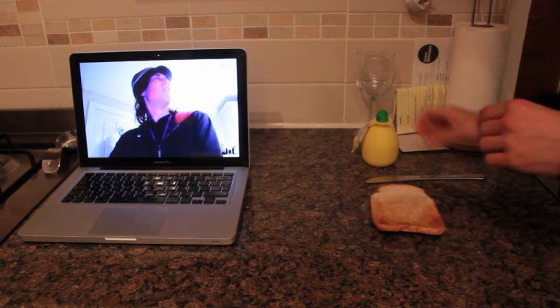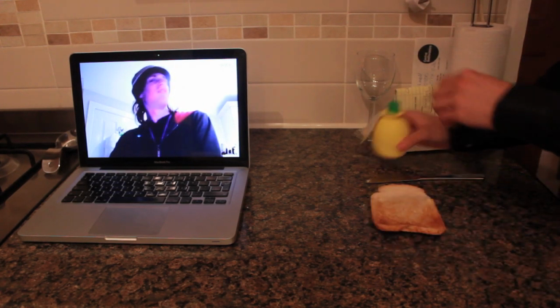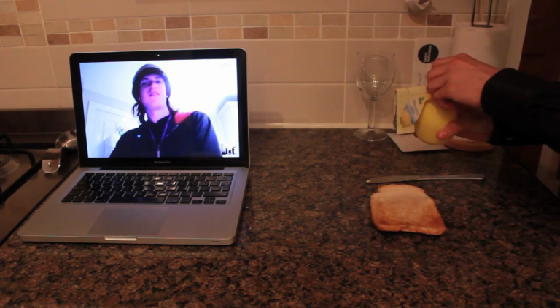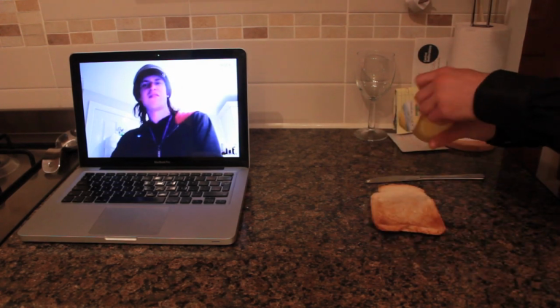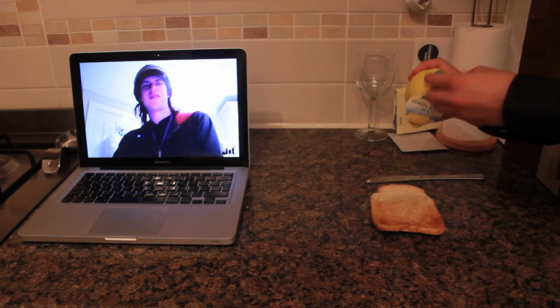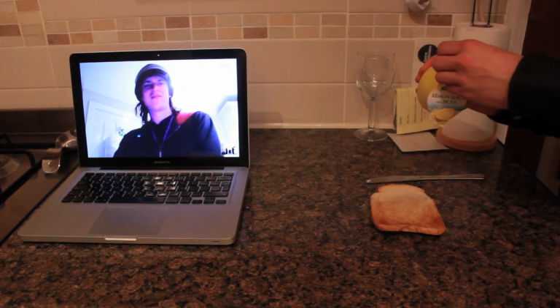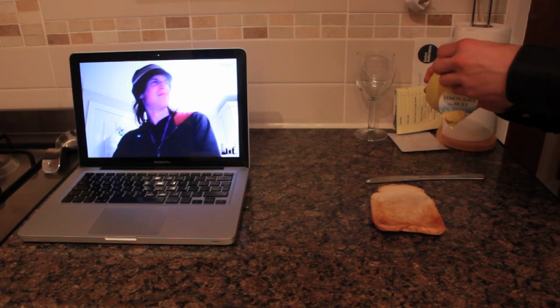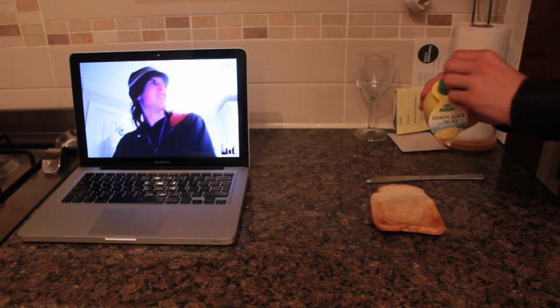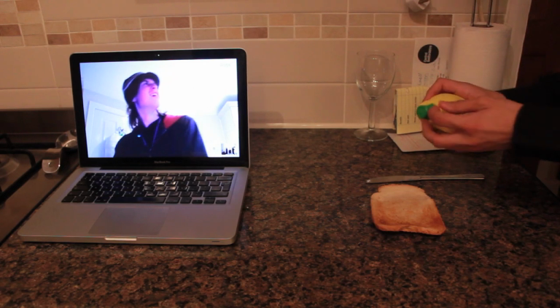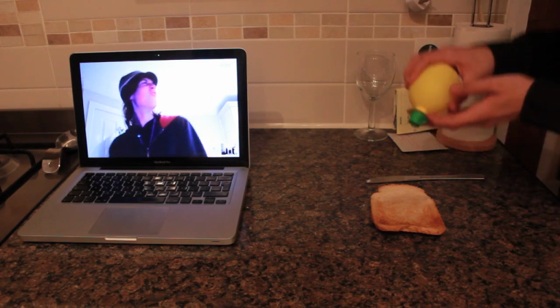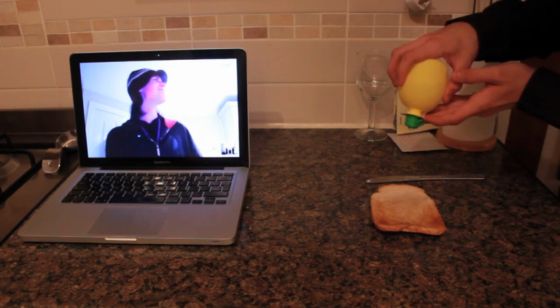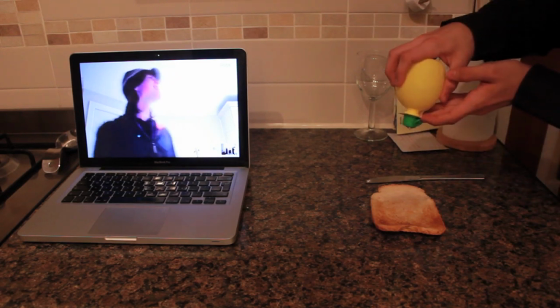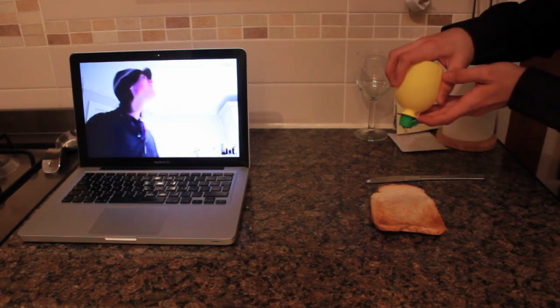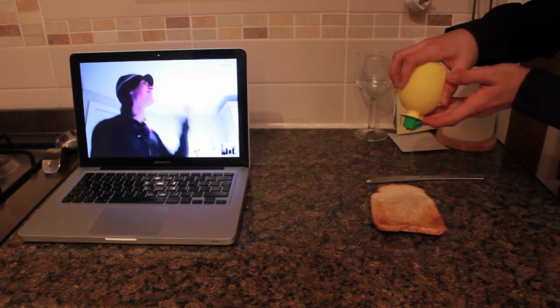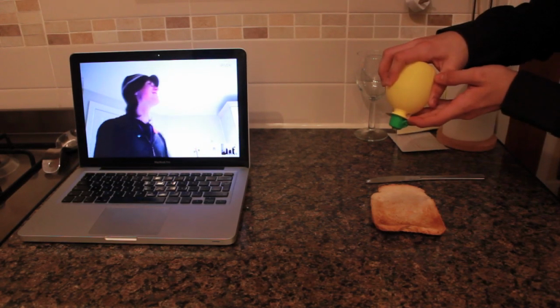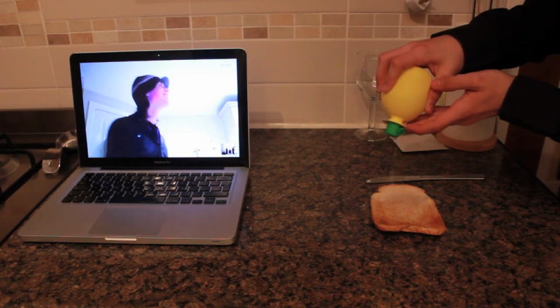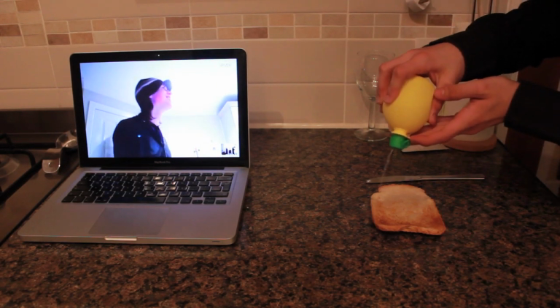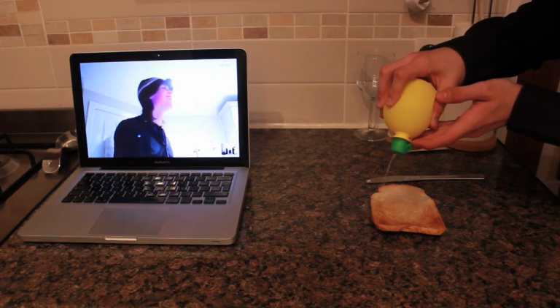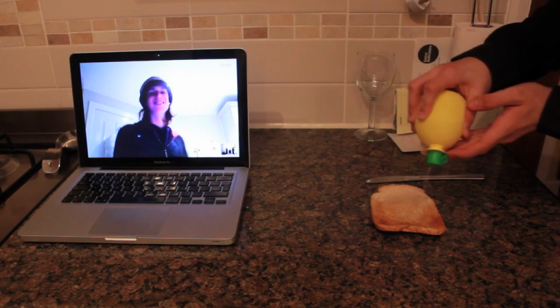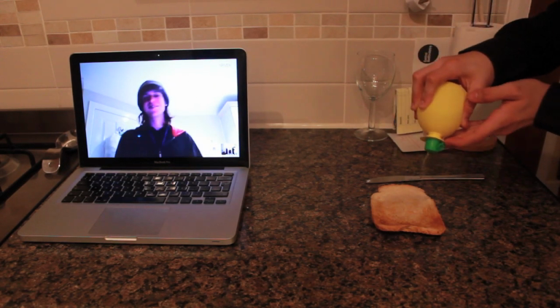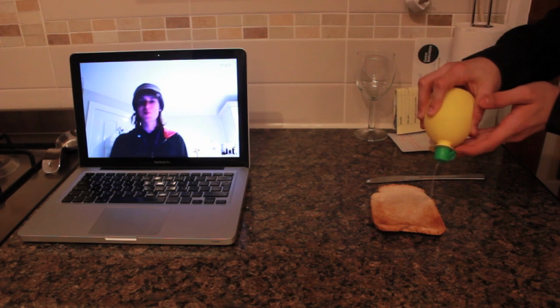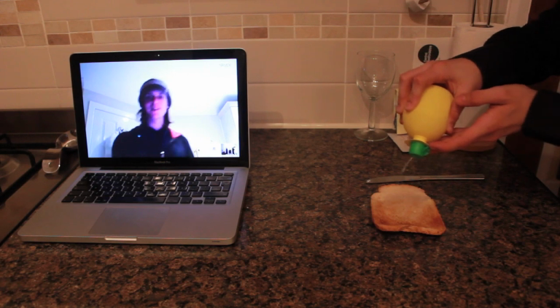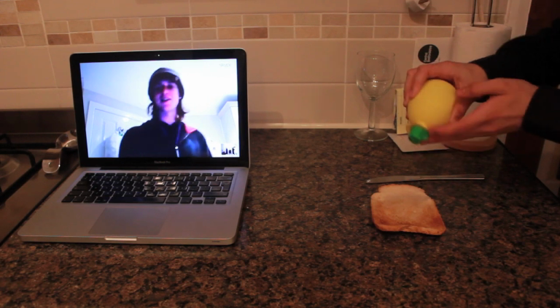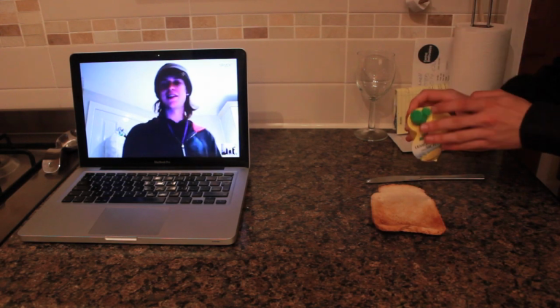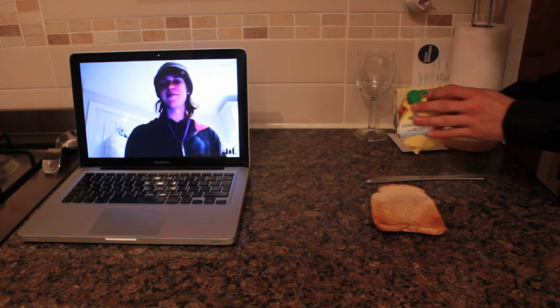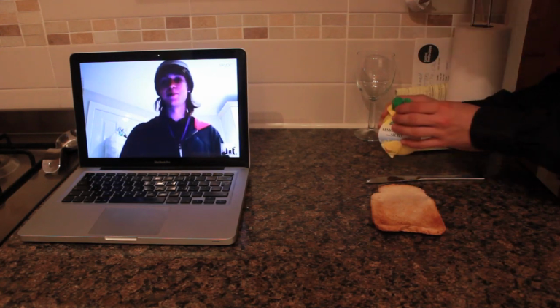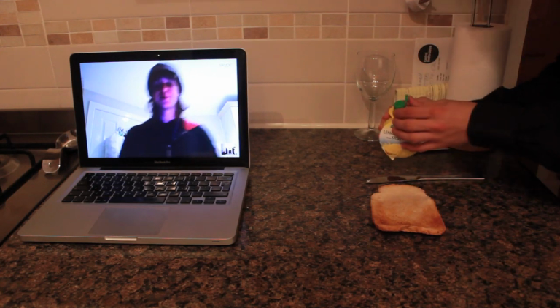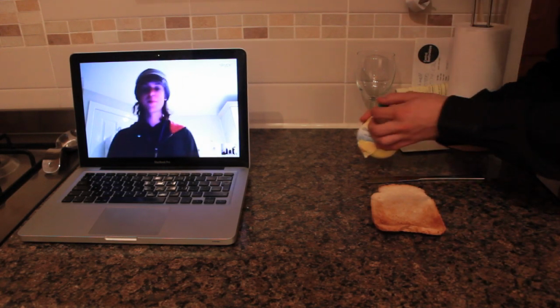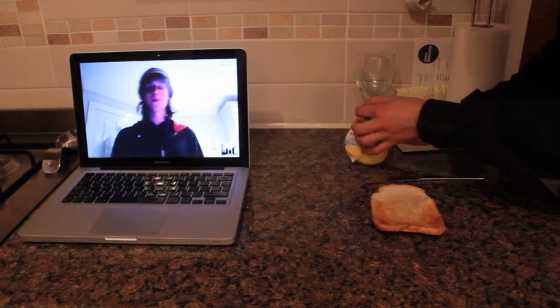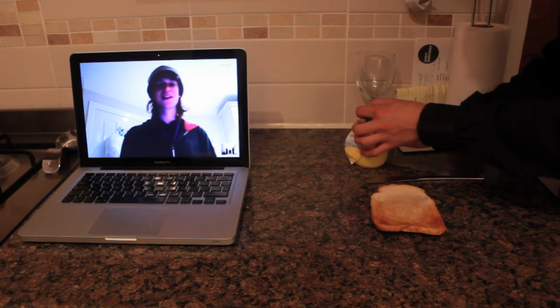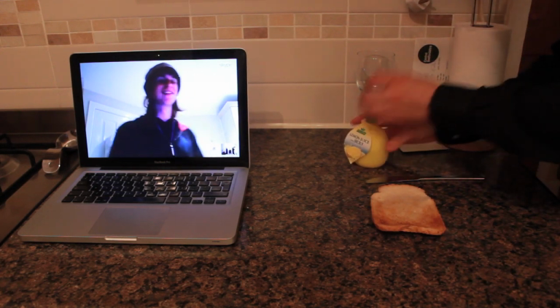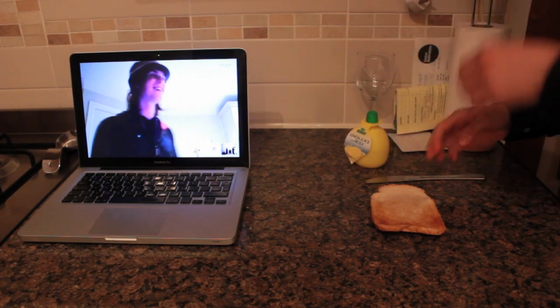I think we need a bit more. What? That's ridiculous. Oh dear, it's just a waterlogged piece of lemon bread.